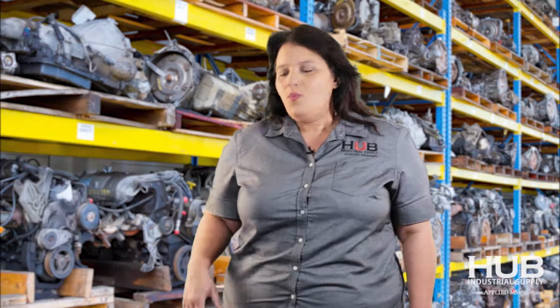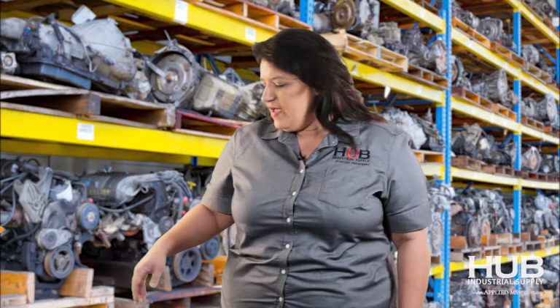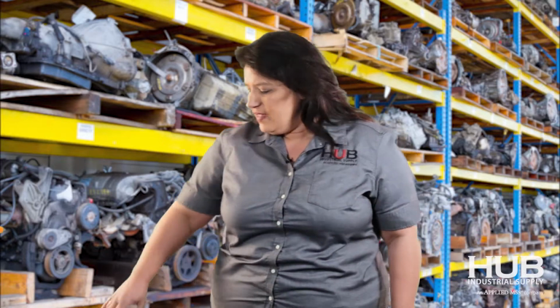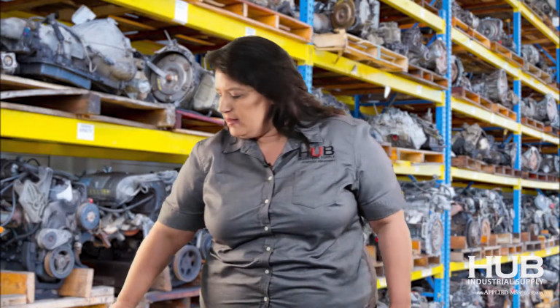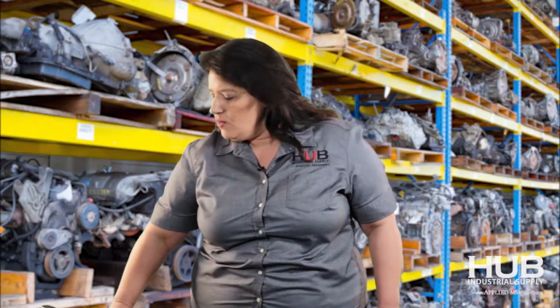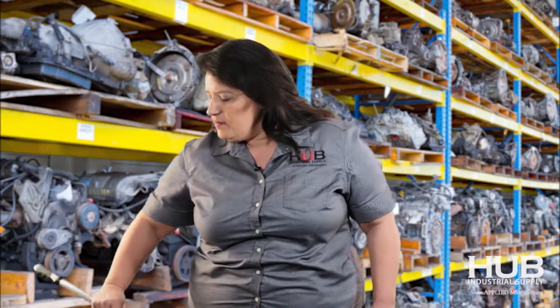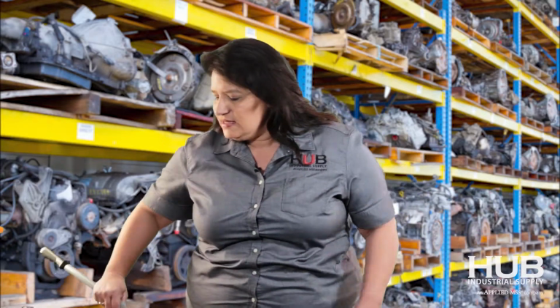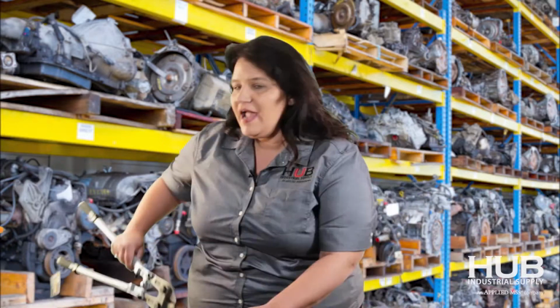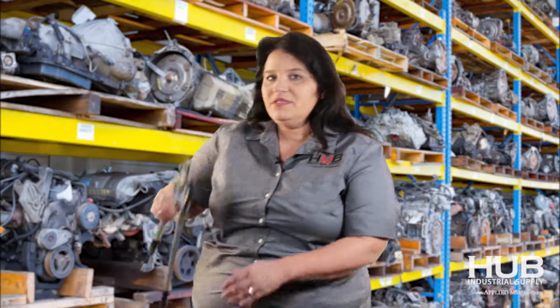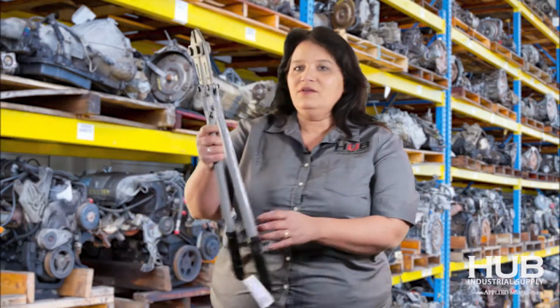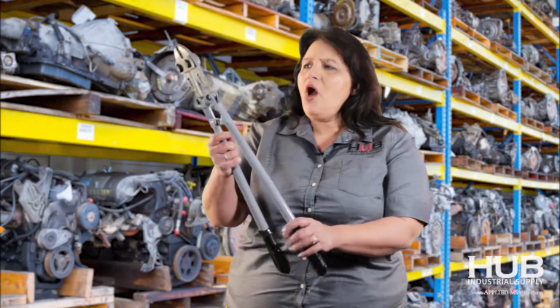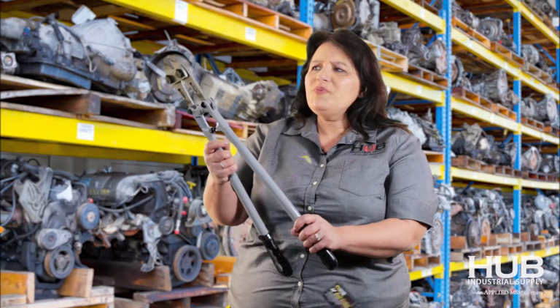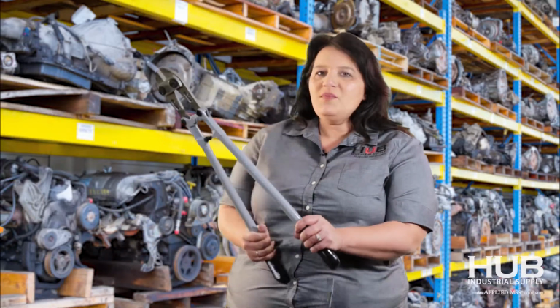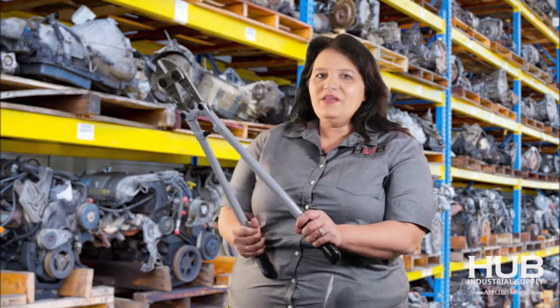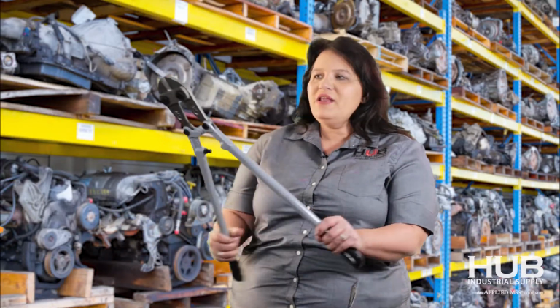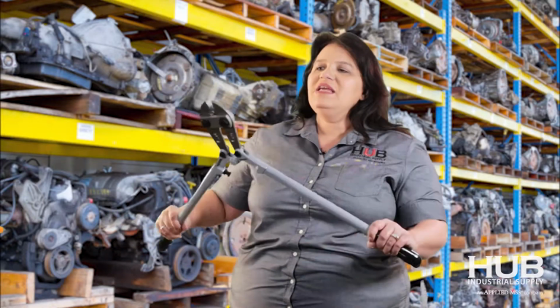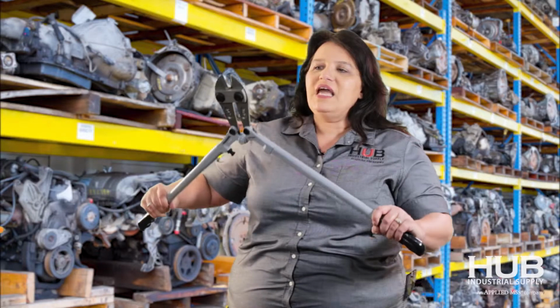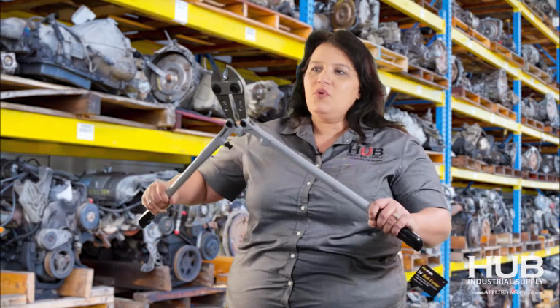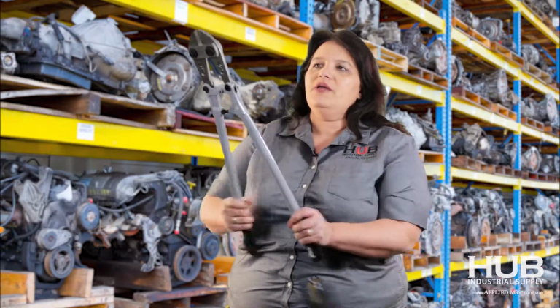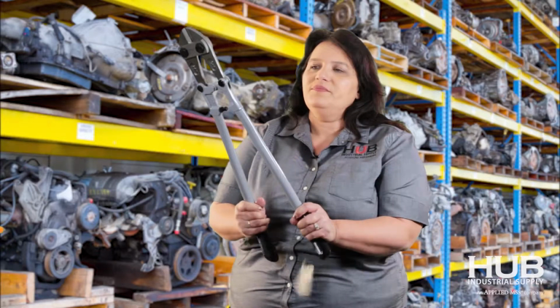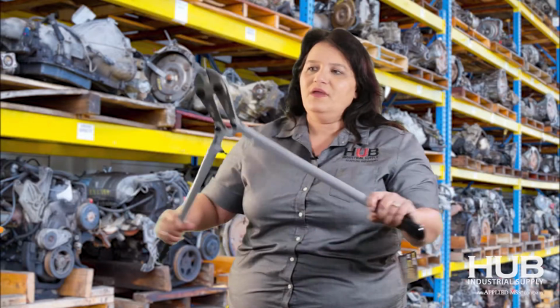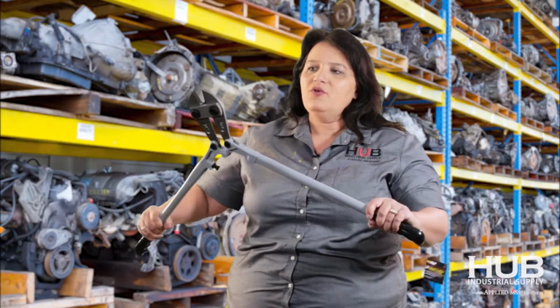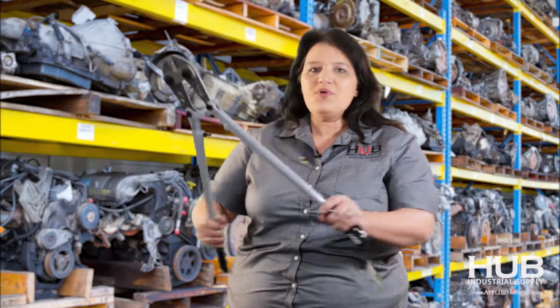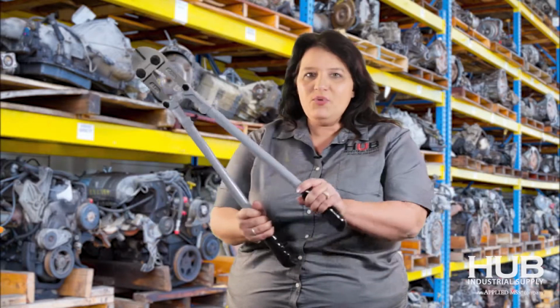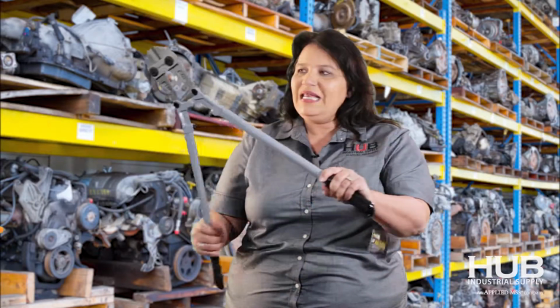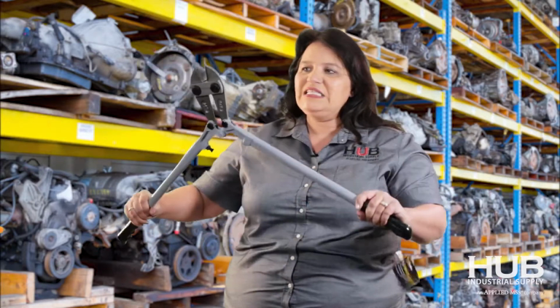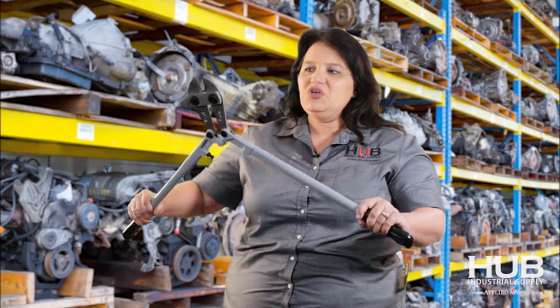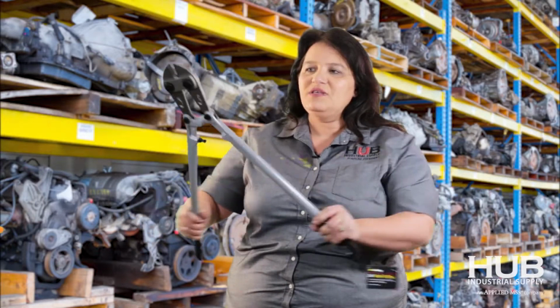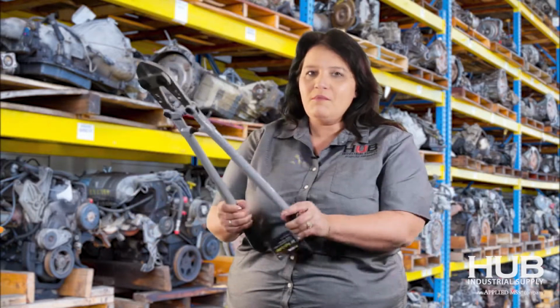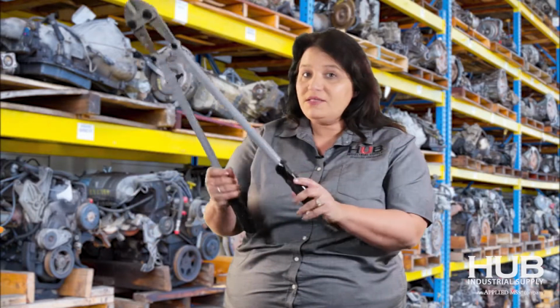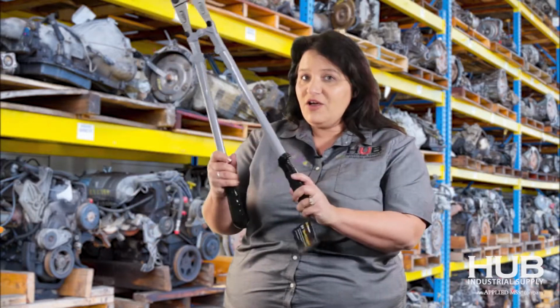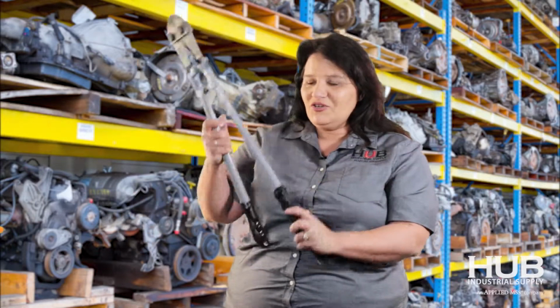We've found that one of the best items, an all-purpose item around the yard, is a nice bolt cutter. Great price point, easy to use, multifunctional.